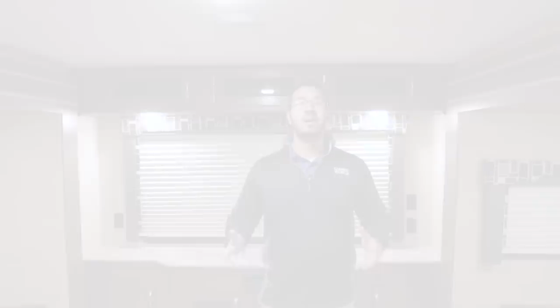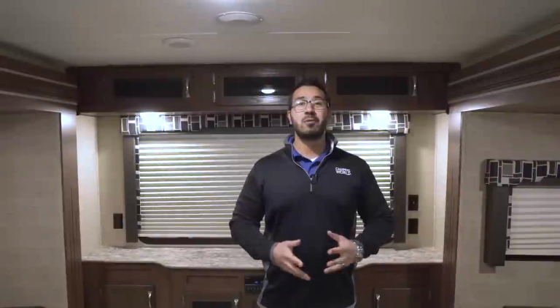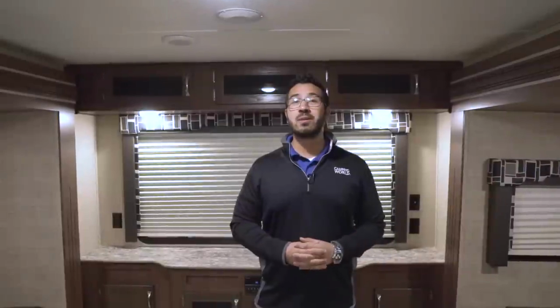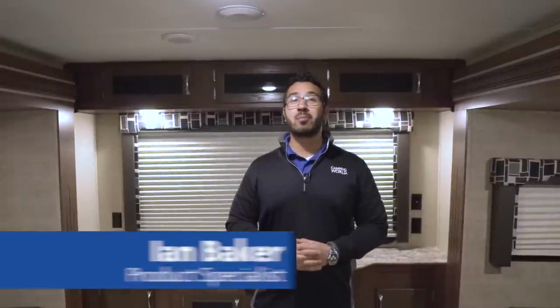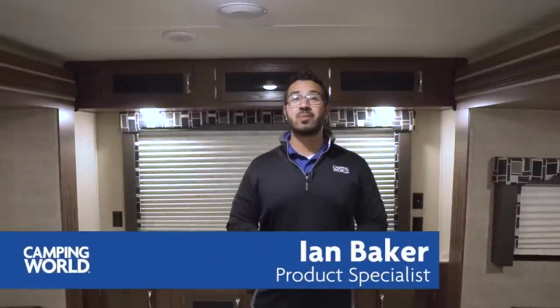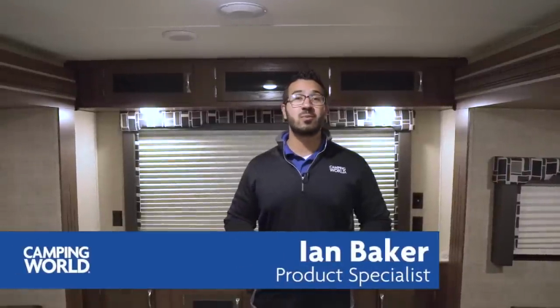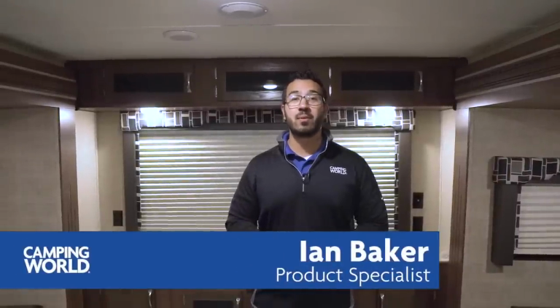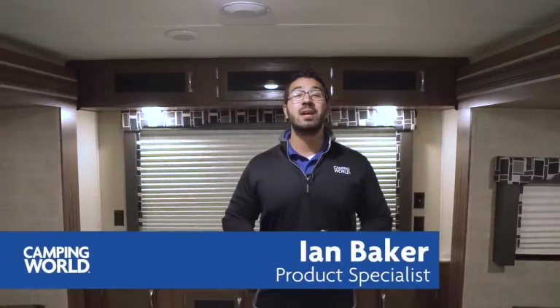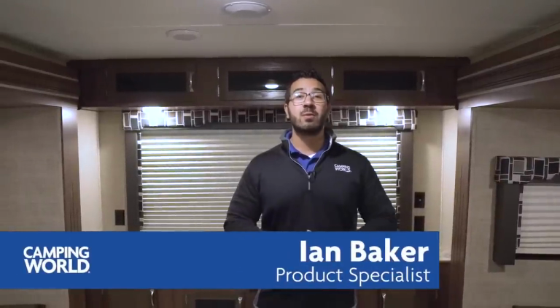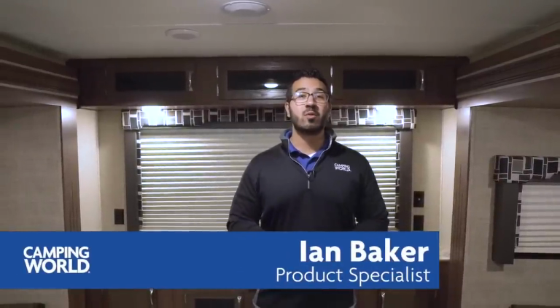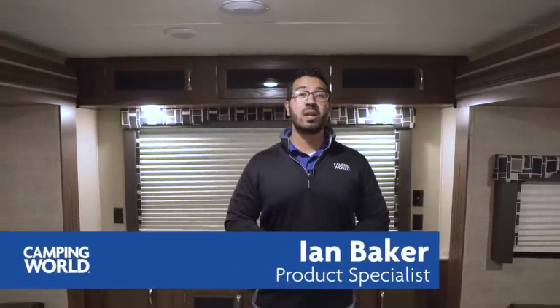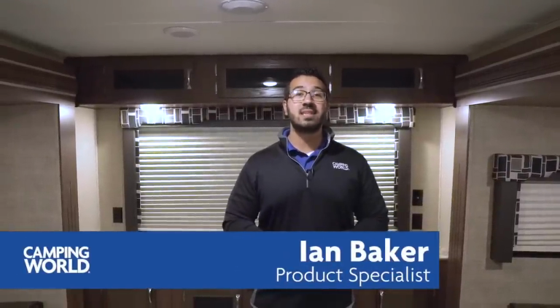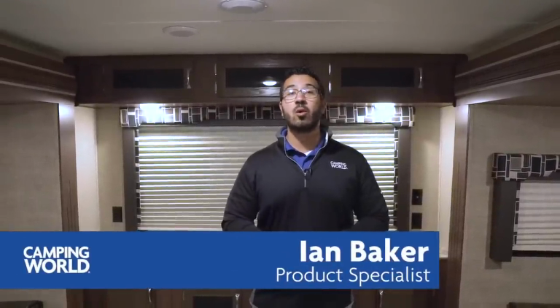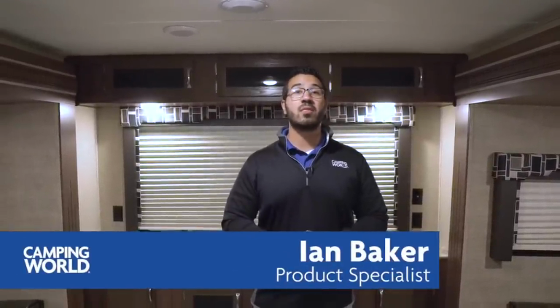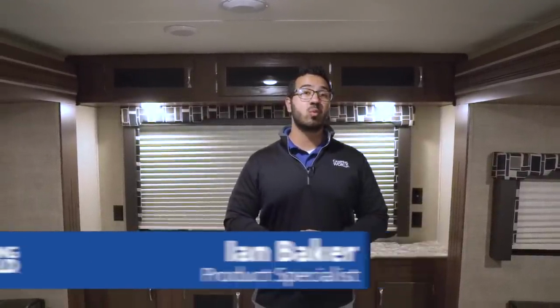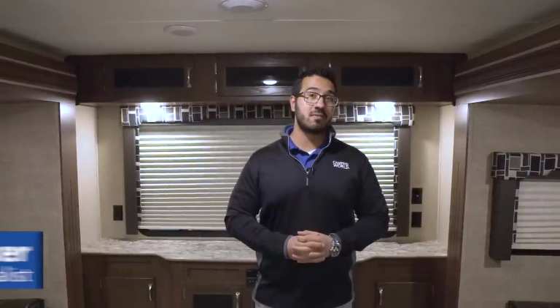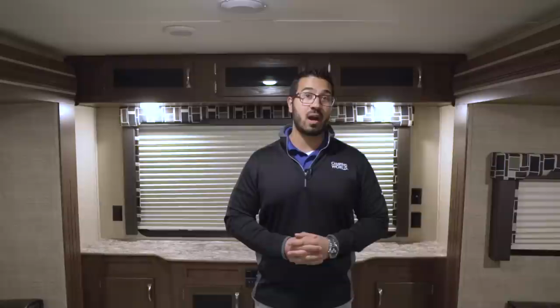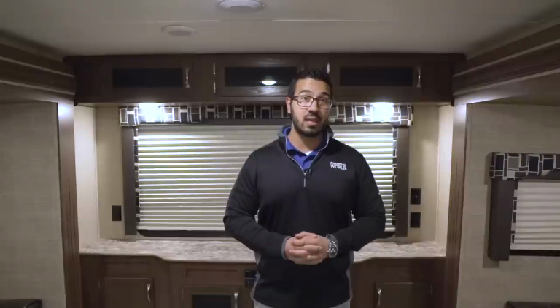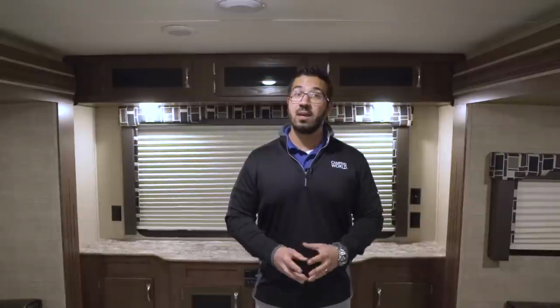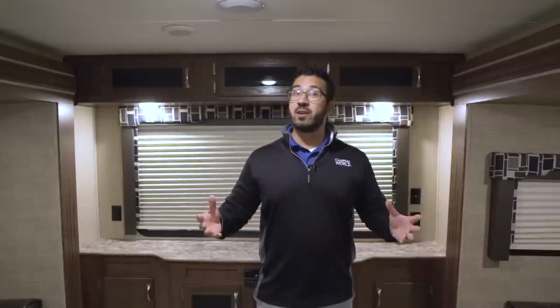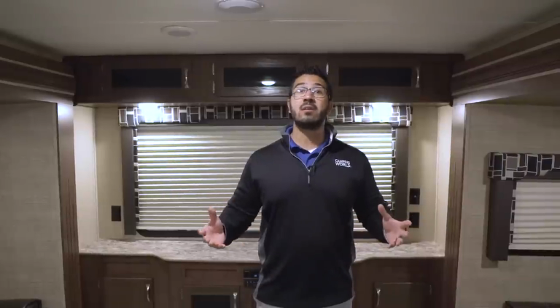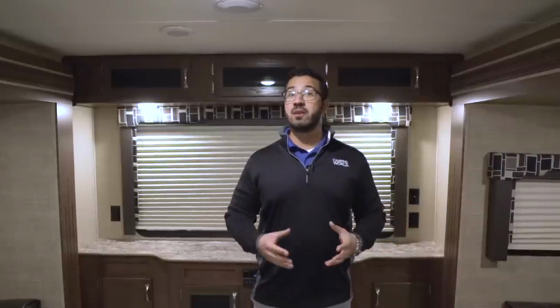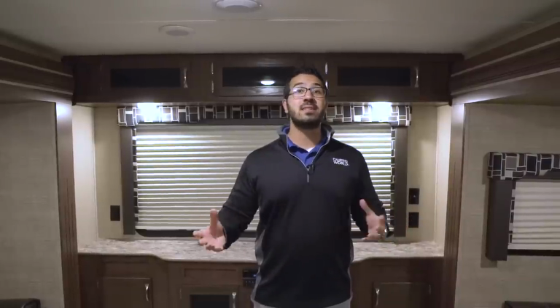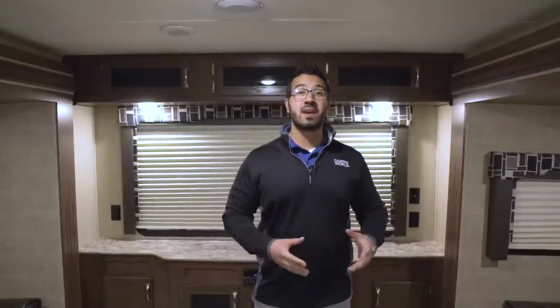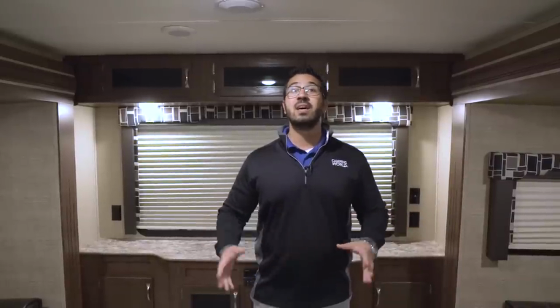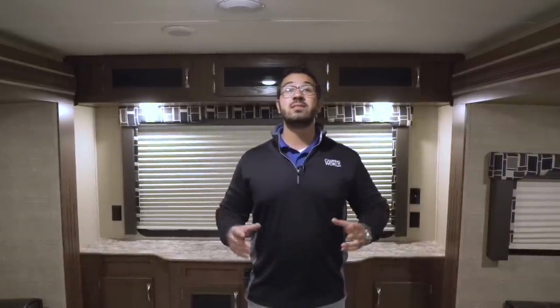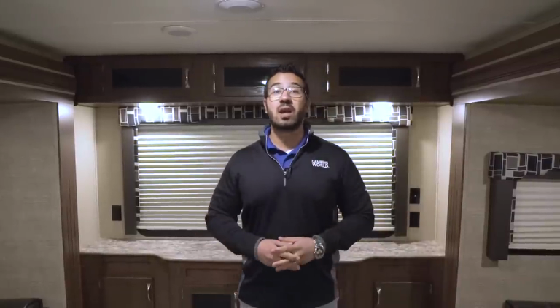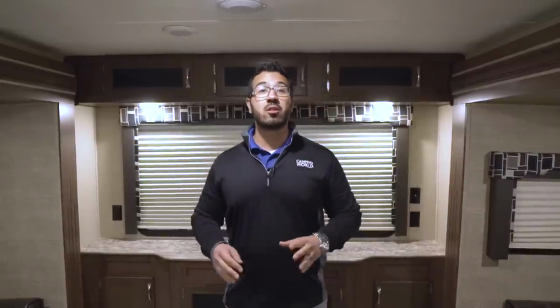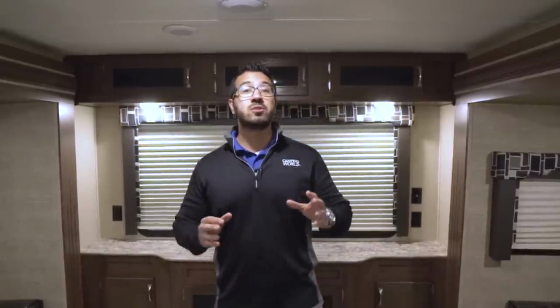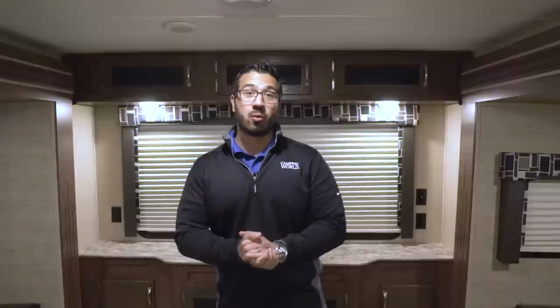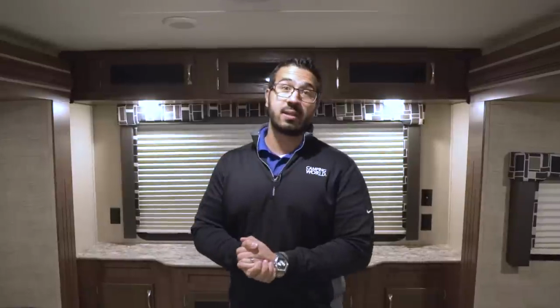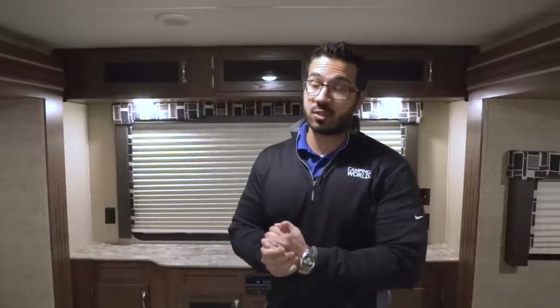Hi folks, I'm Ian Baker, the product specialist with Camping World. Today we're going to go over the 2018 Coleman 3025 RE. If you're into entertaining friends and family, then this is a travel trailer you certainly want to pay attention to.